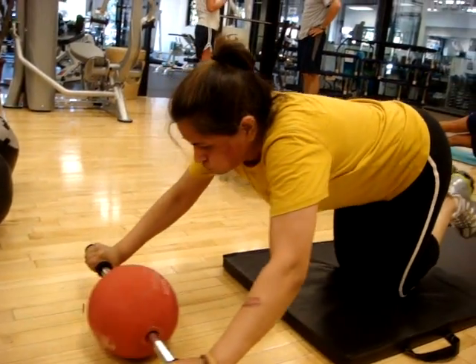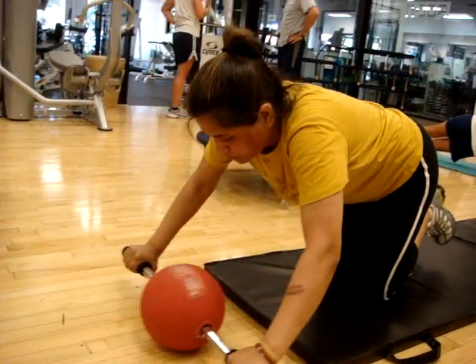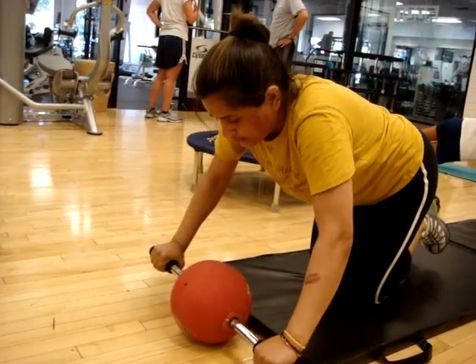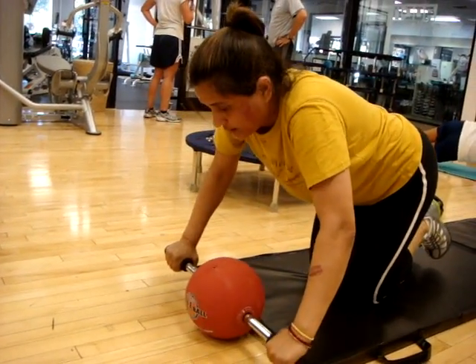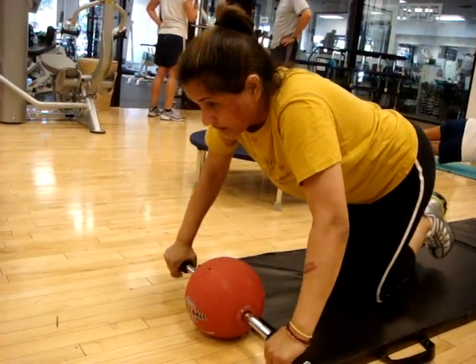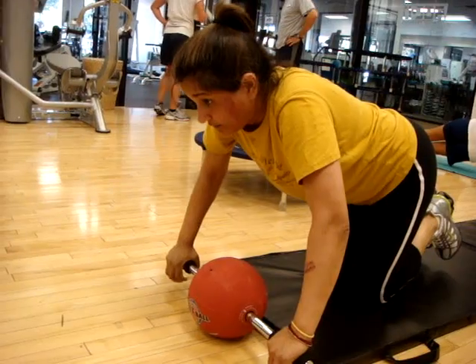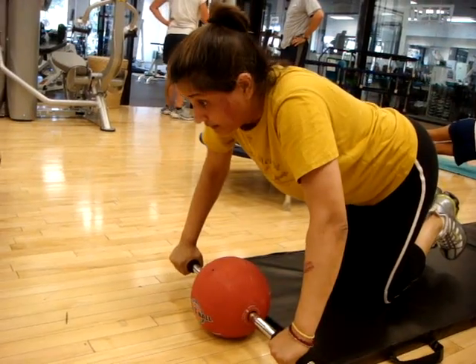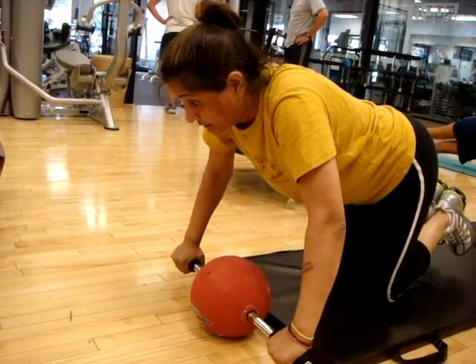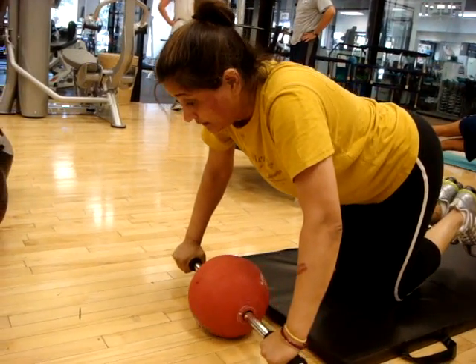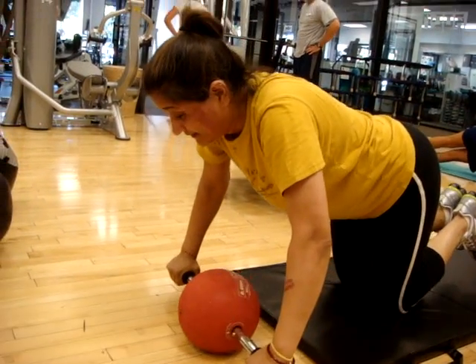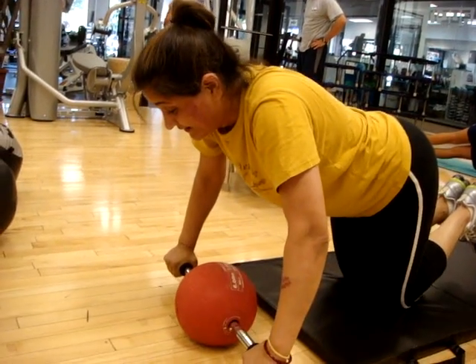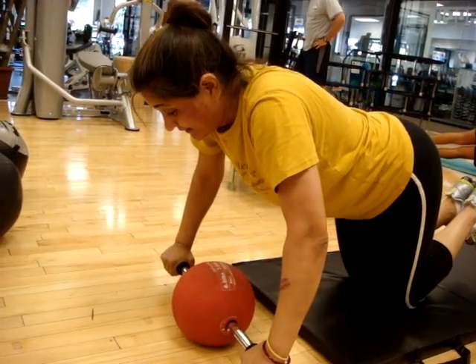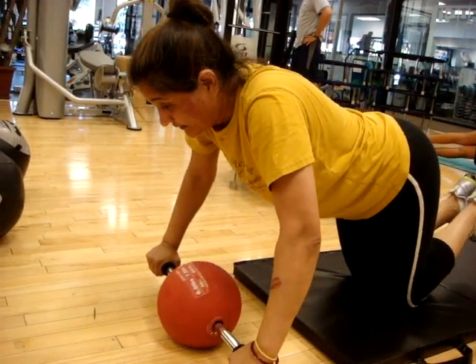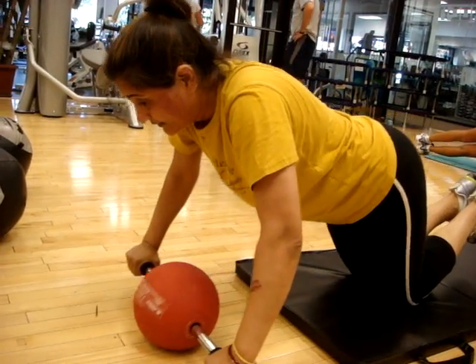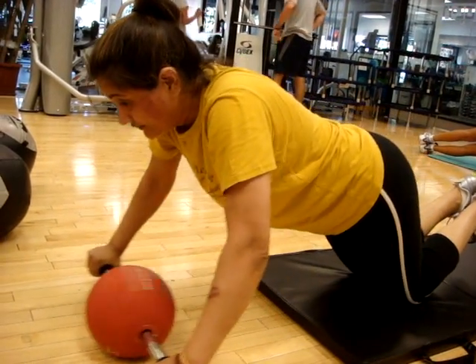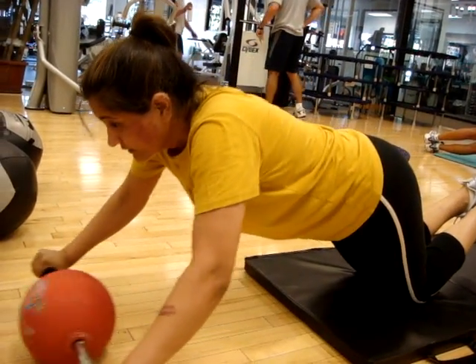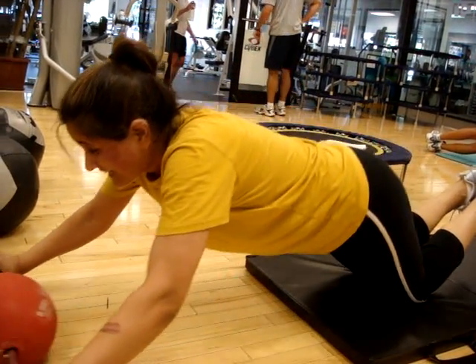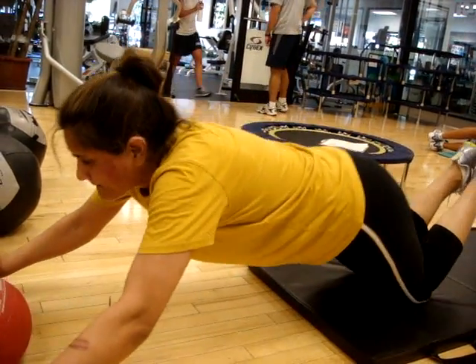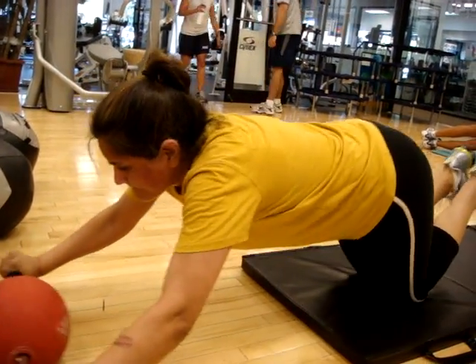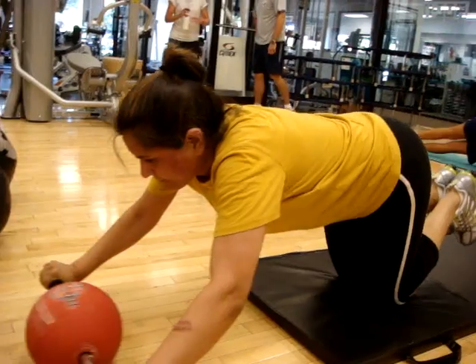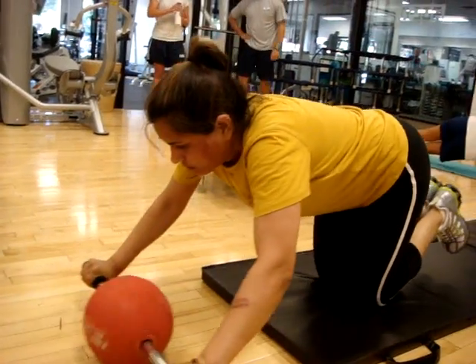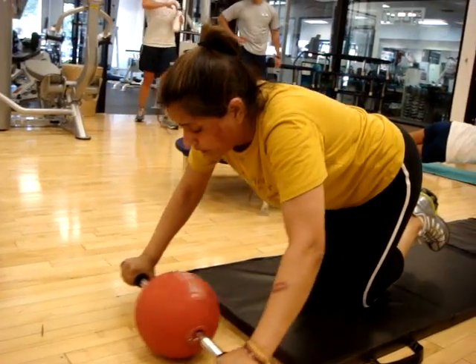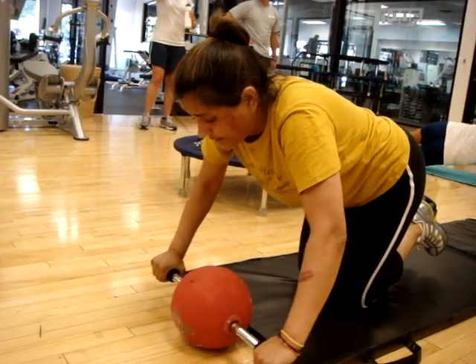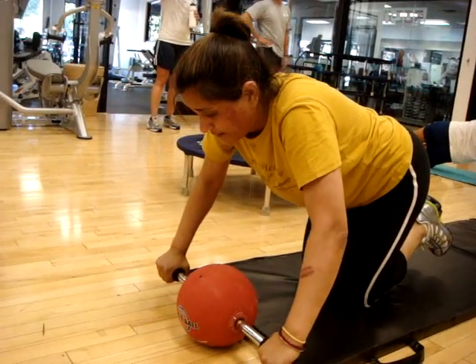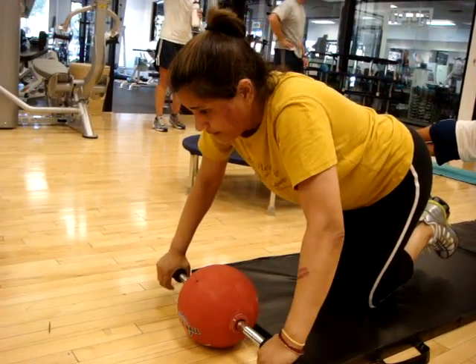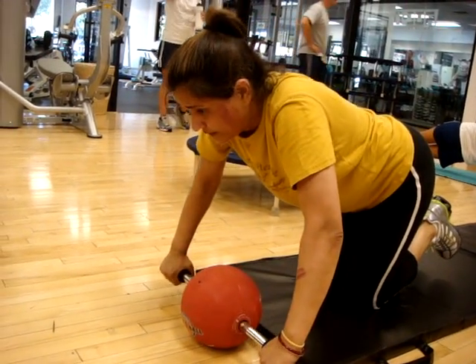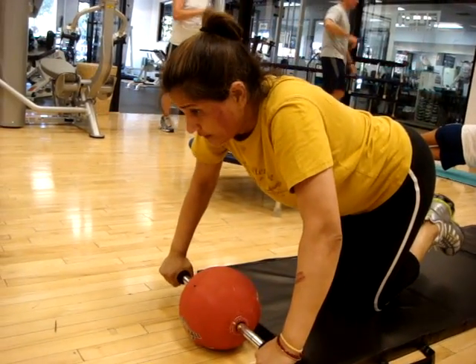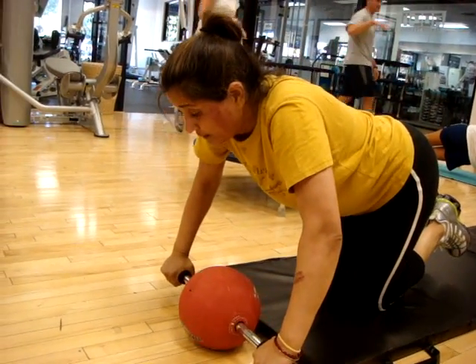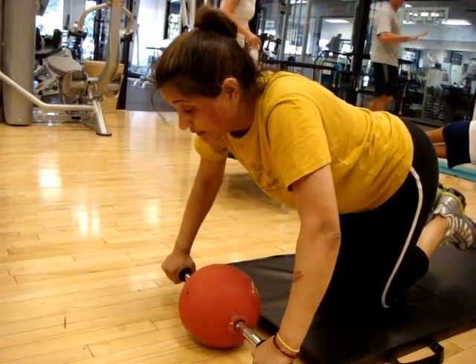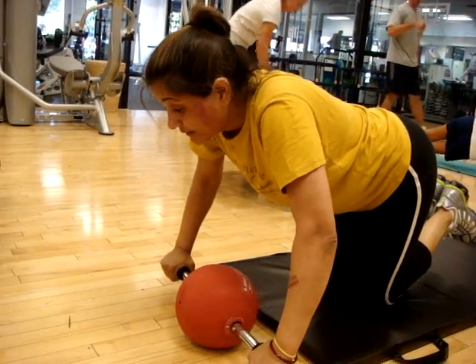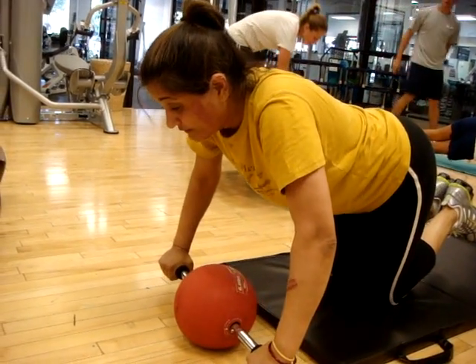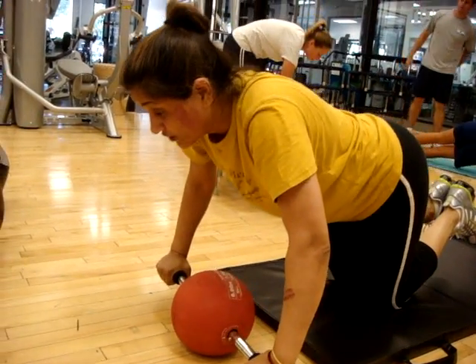Where are you feeling those? Everywhere. You feeling them working the abs? Oh, yeah. Does it feel good? He has to keep moving. All right, come on. Very good.